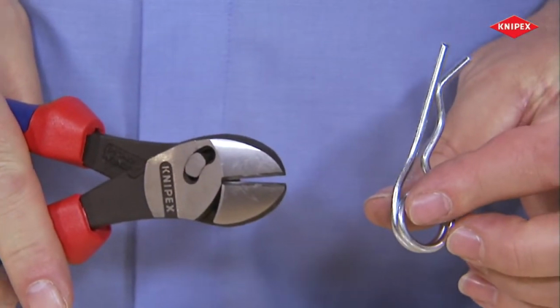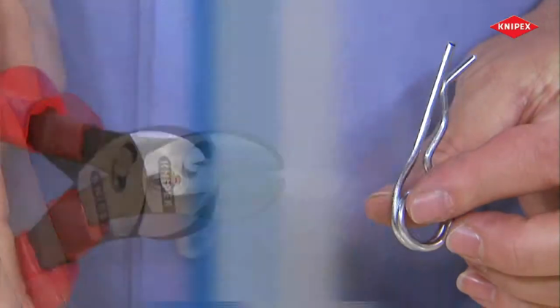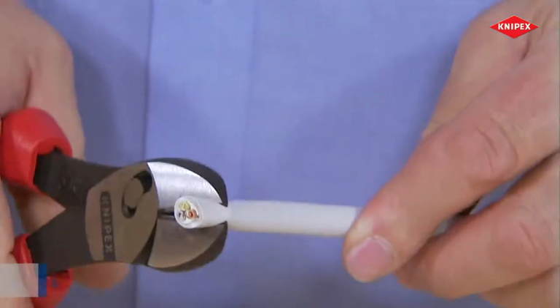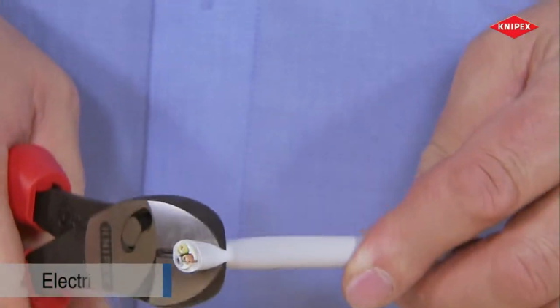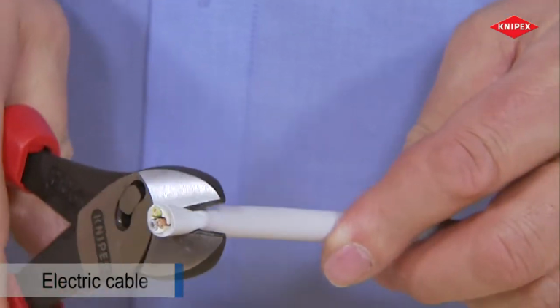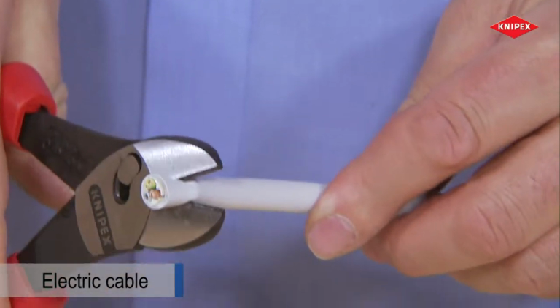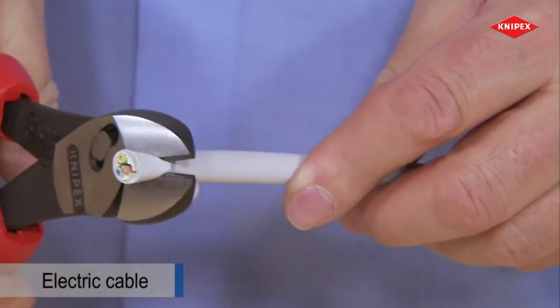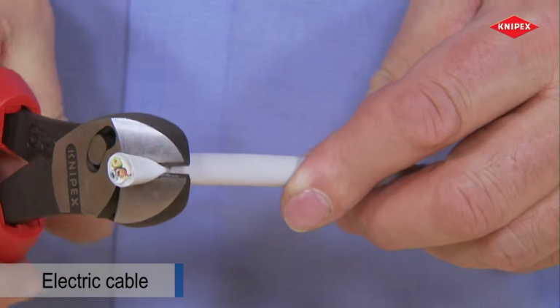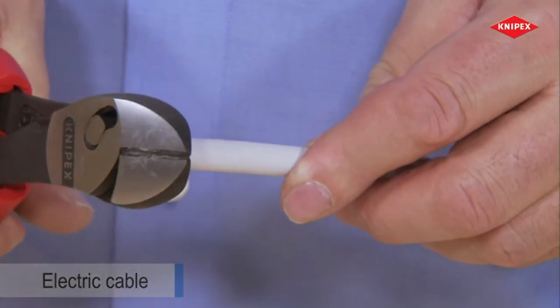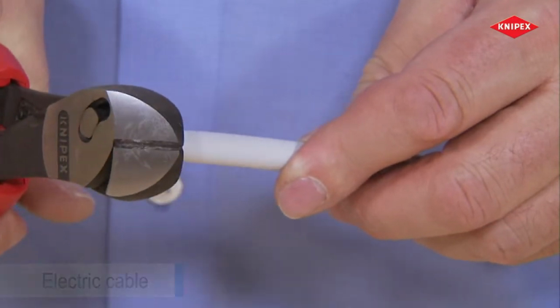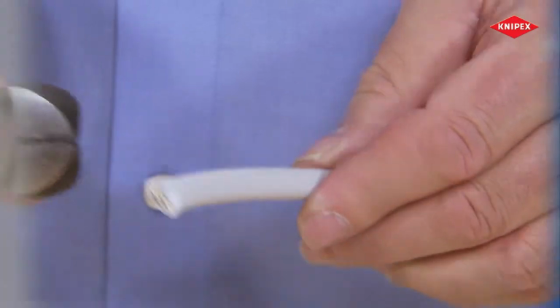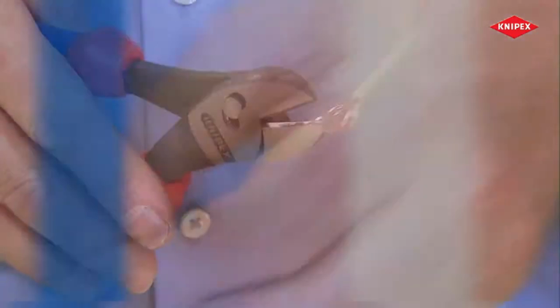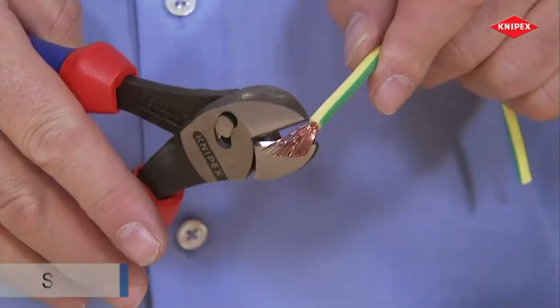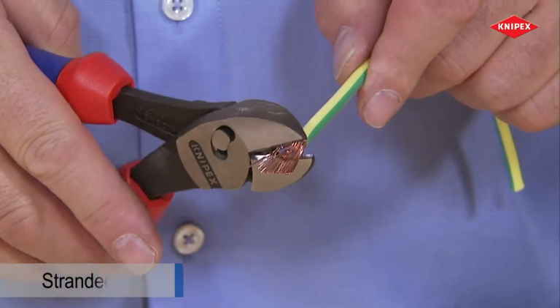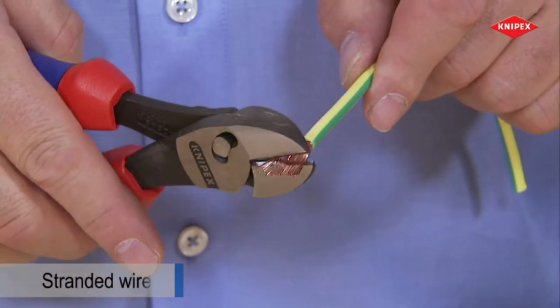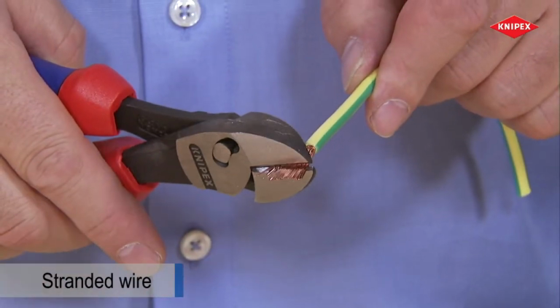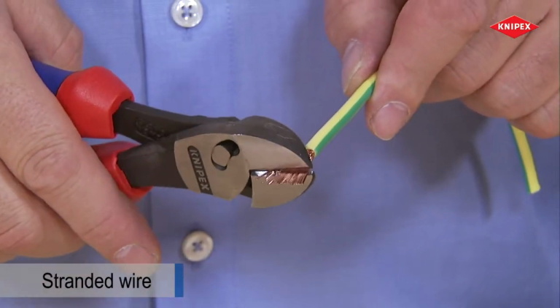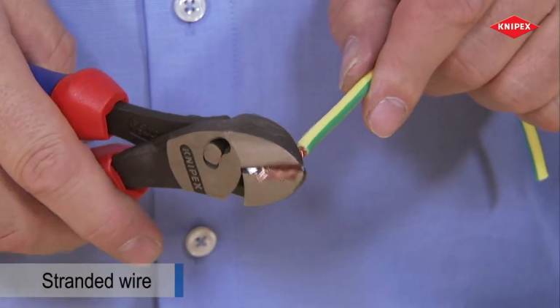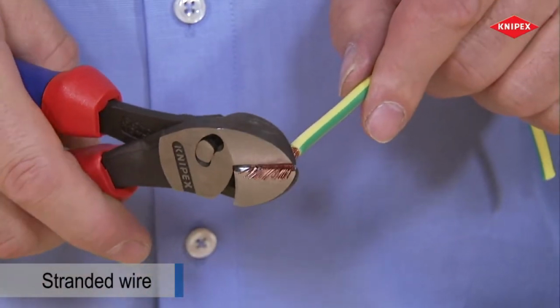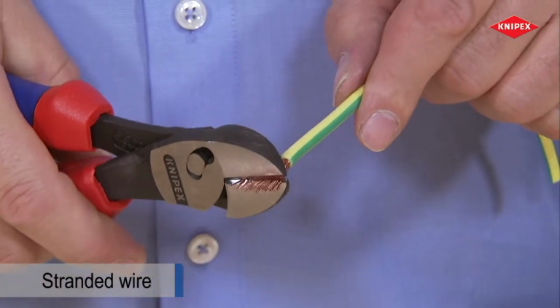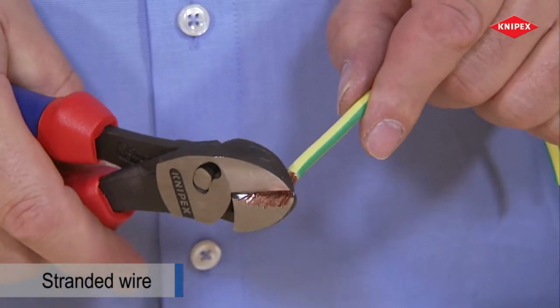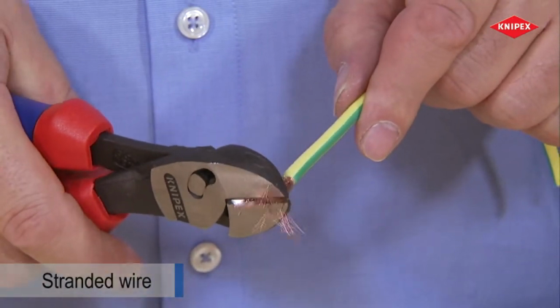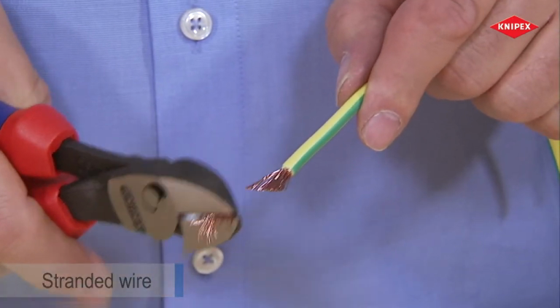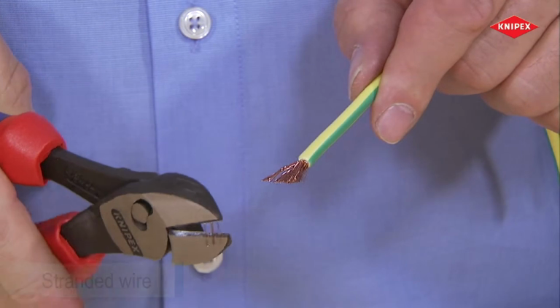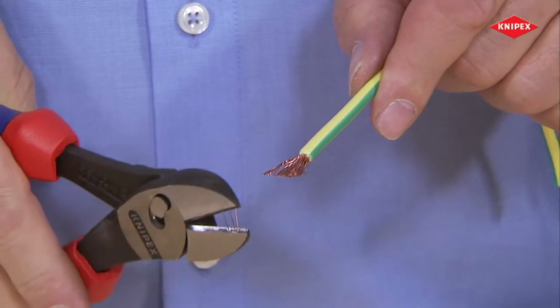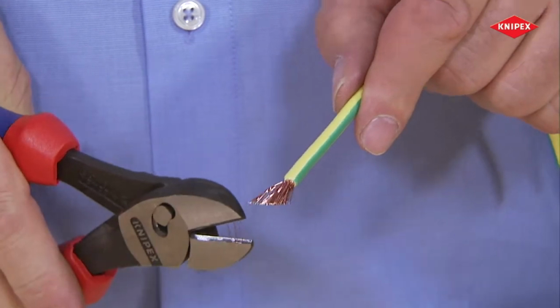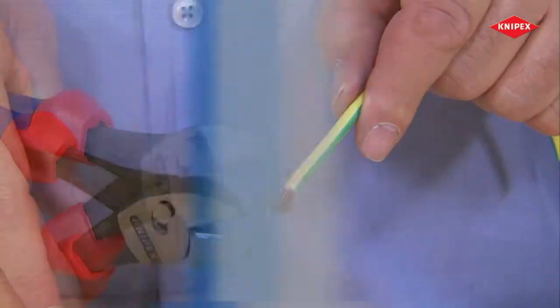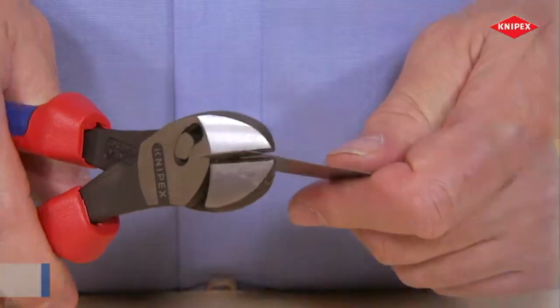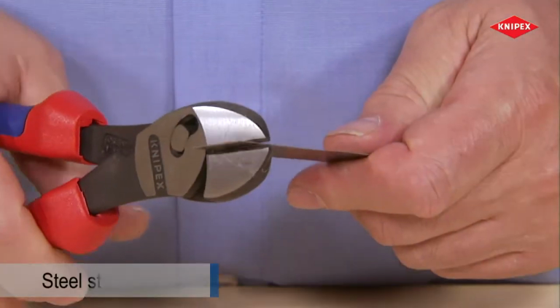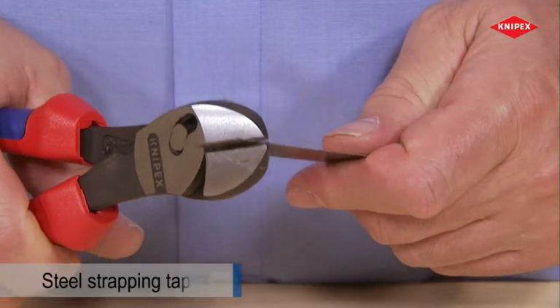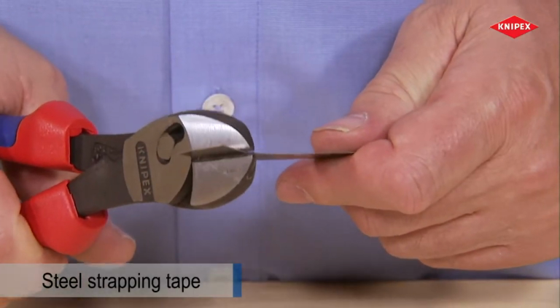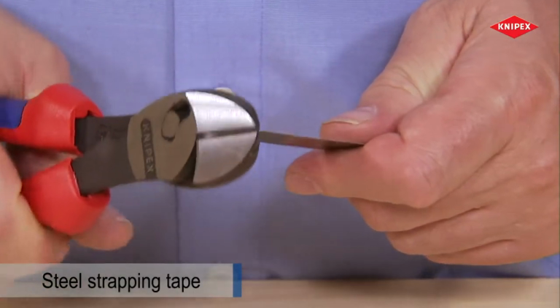Even spring steel has no chance to resist. The Twin Force is also fit for cutting cable, and it is also able to cut very fine, as well as unusual materials.